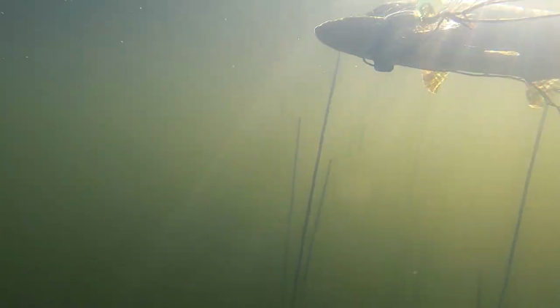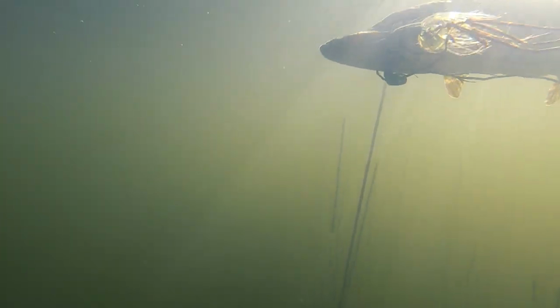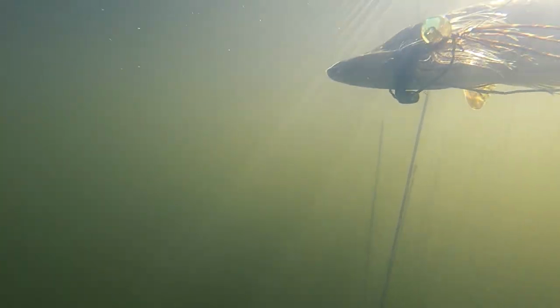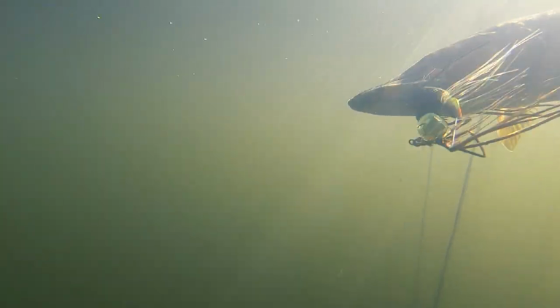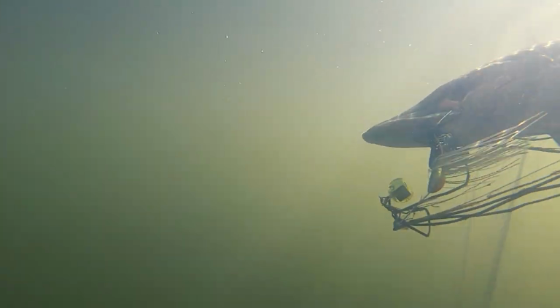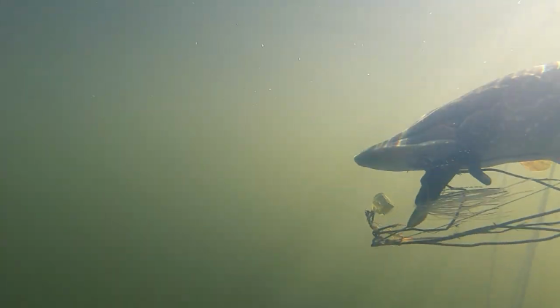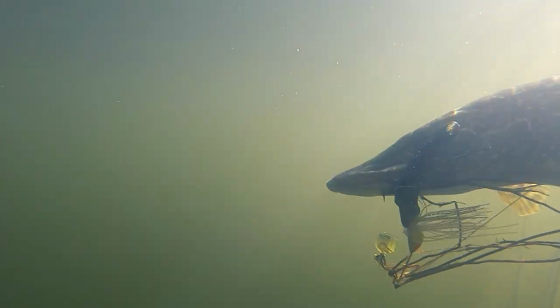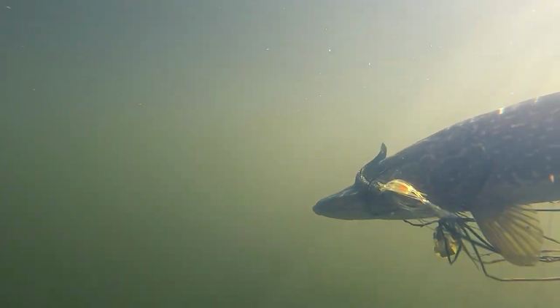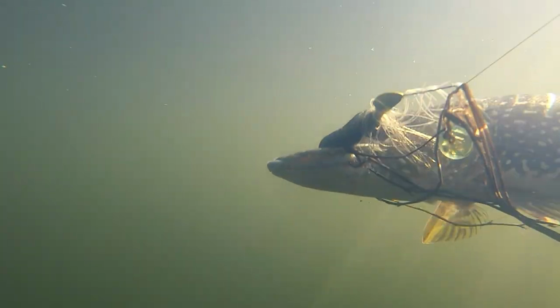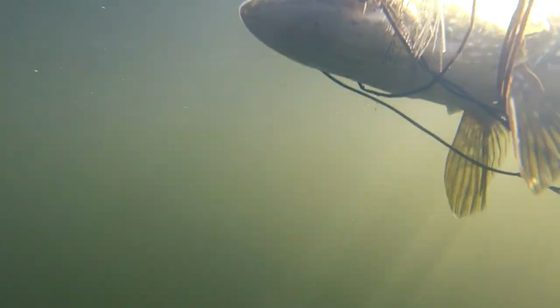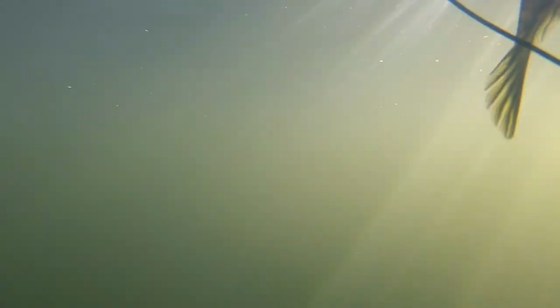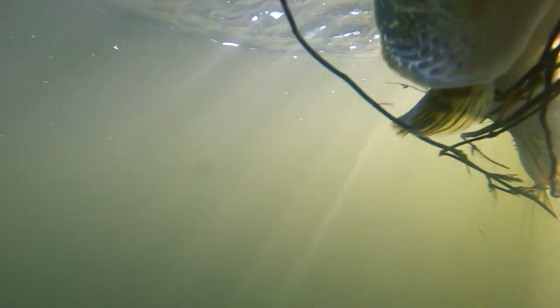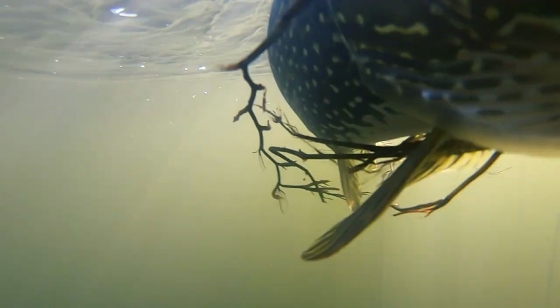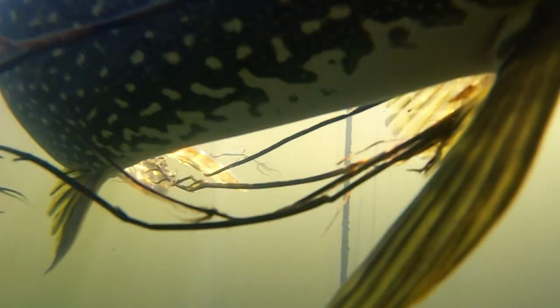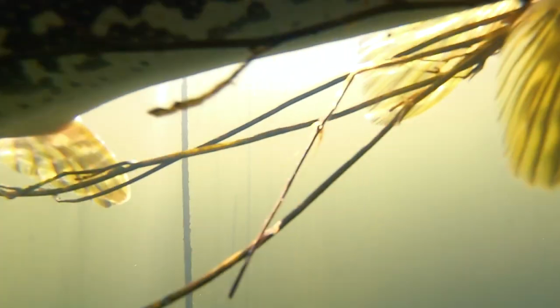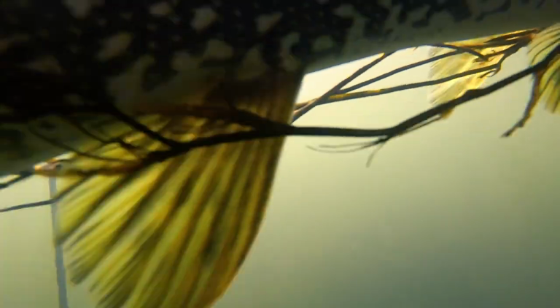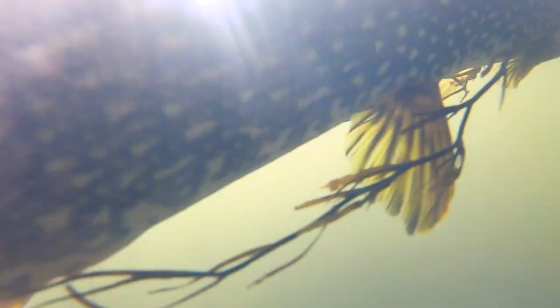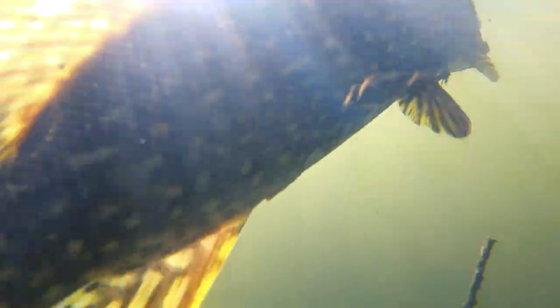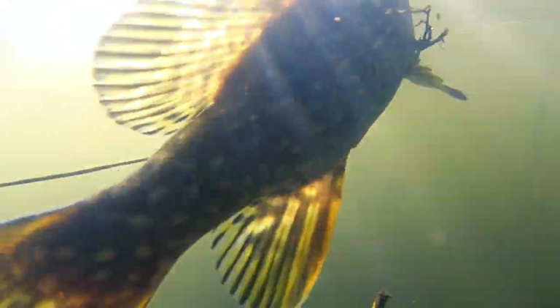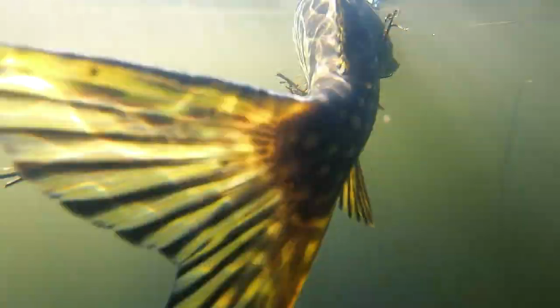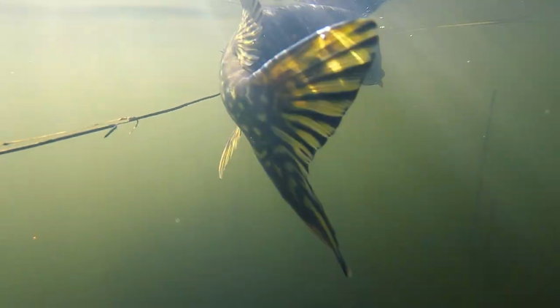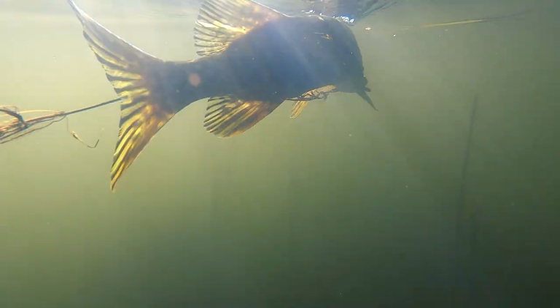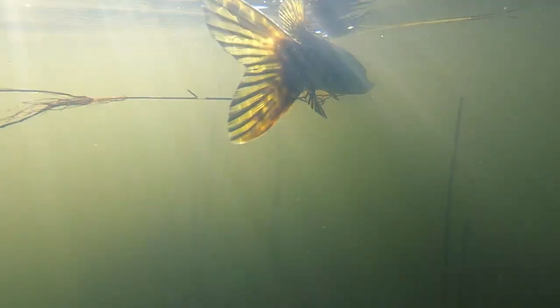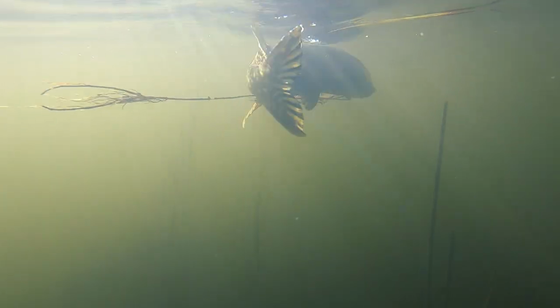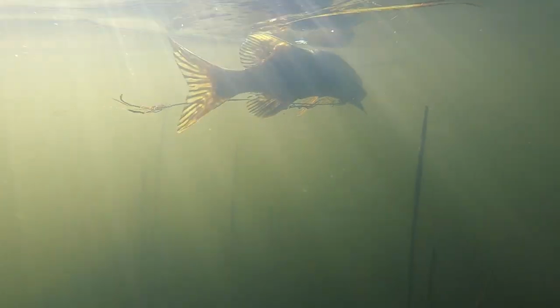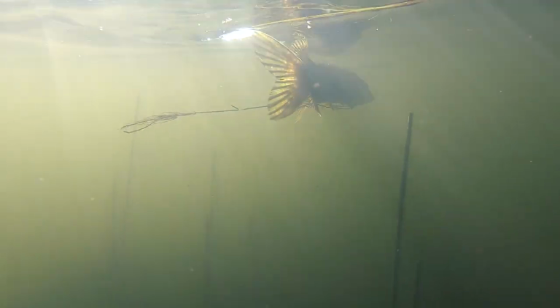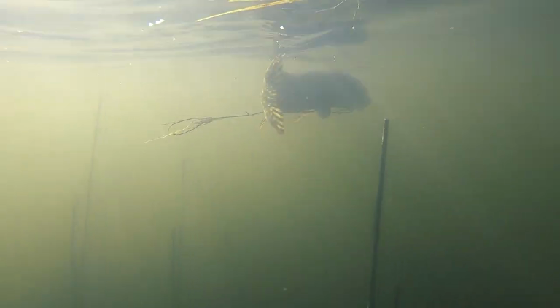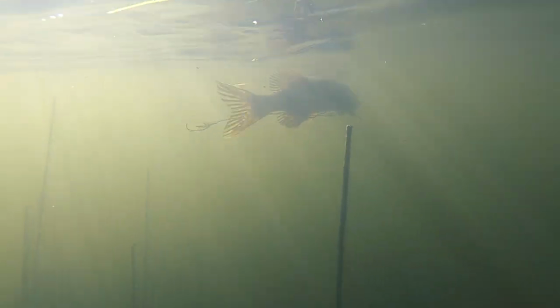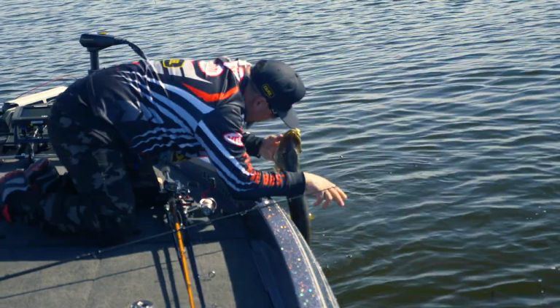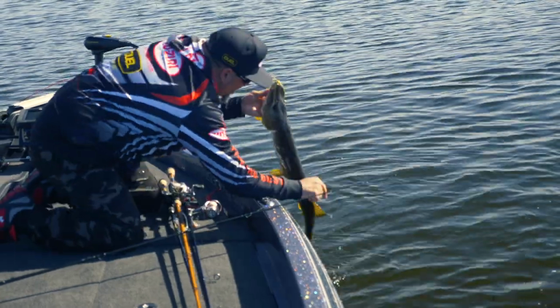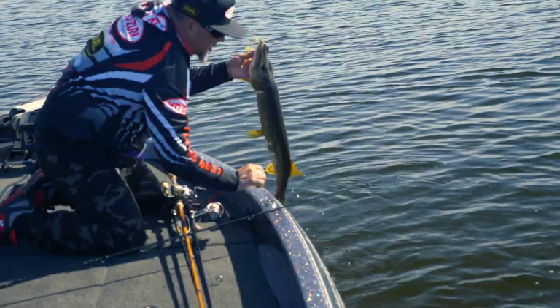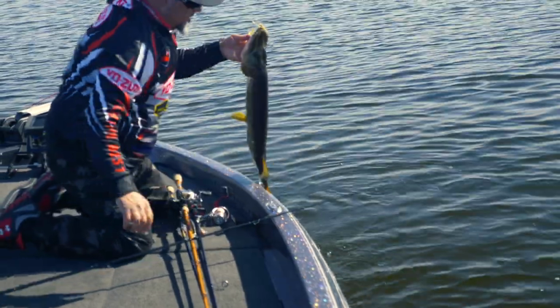That rattle just shimmies. It just kind of shimmies through the water, and it's vibrating, and it really causes the fish to just go crazy for it.